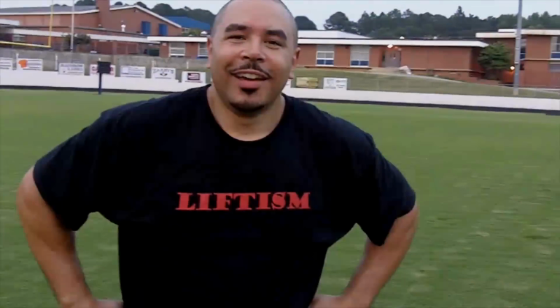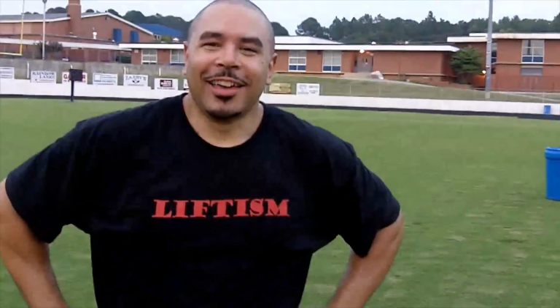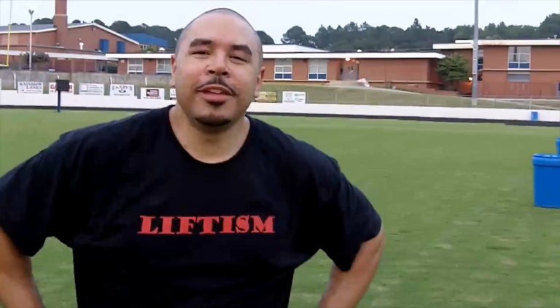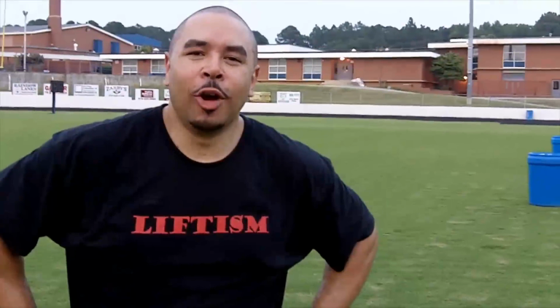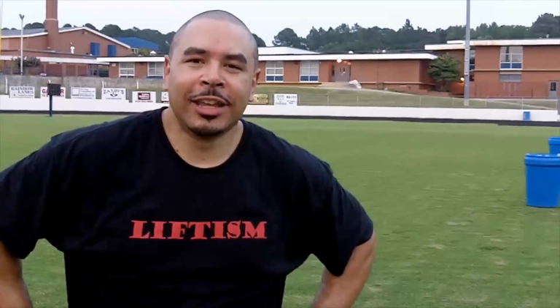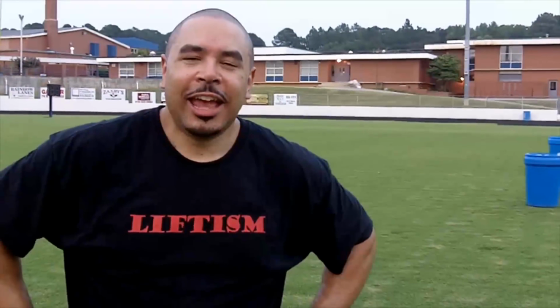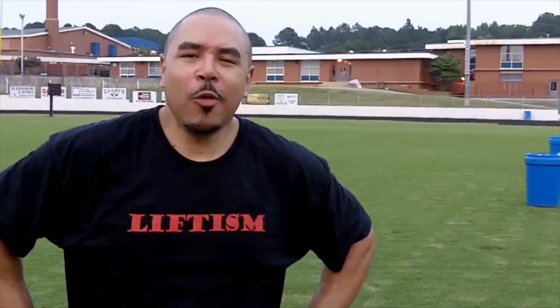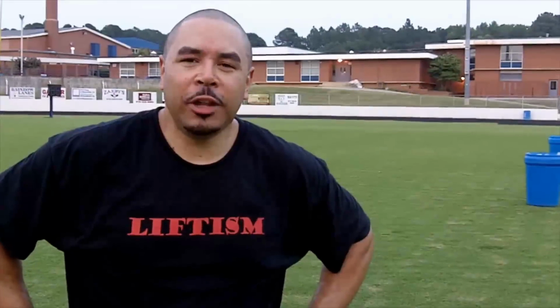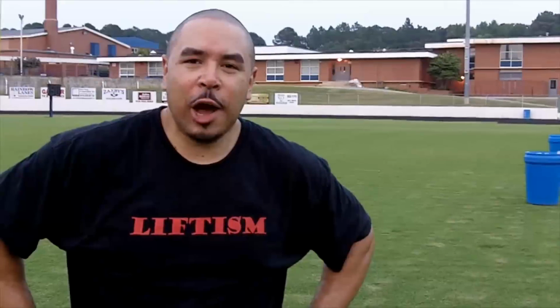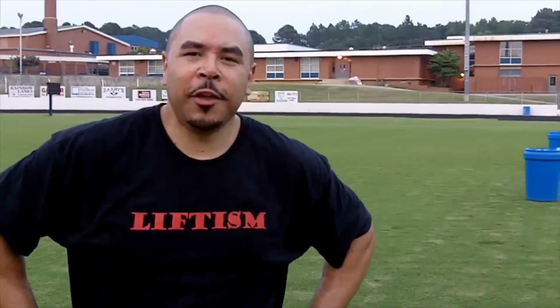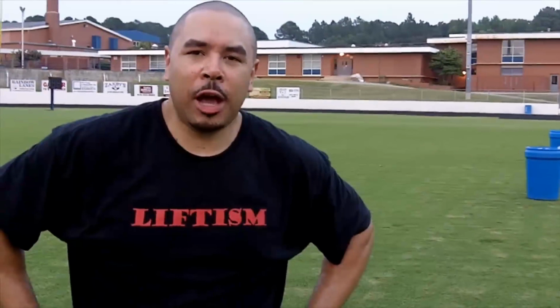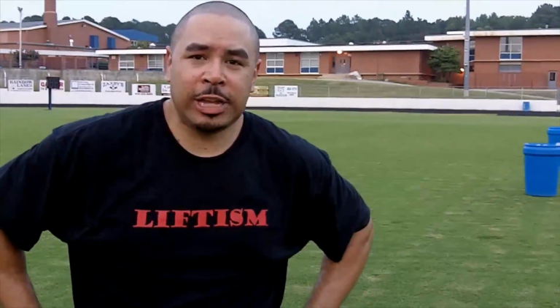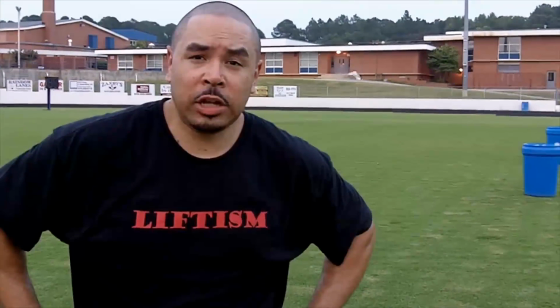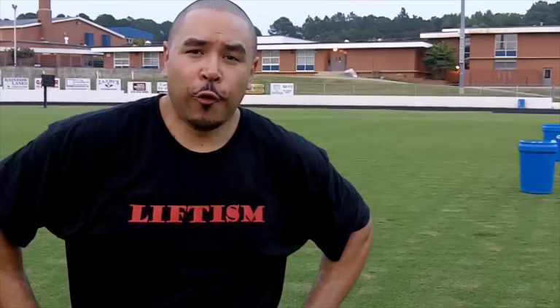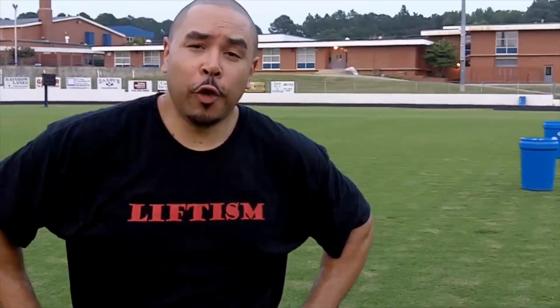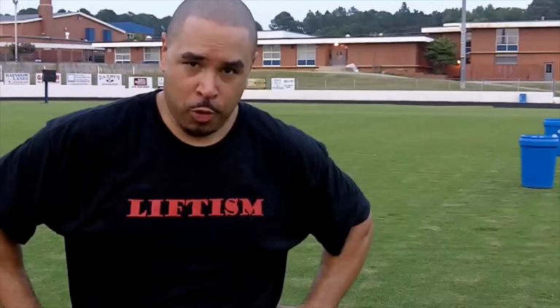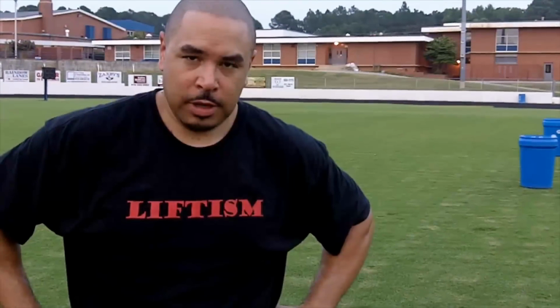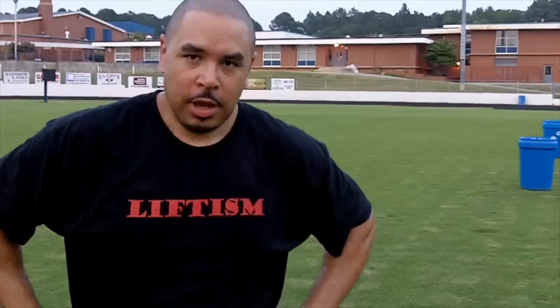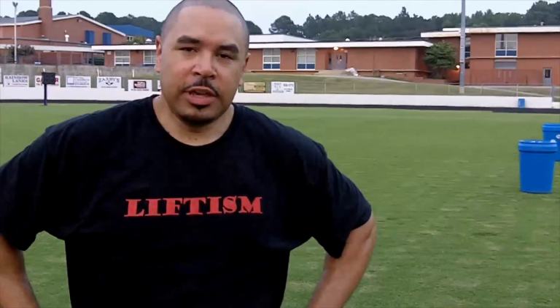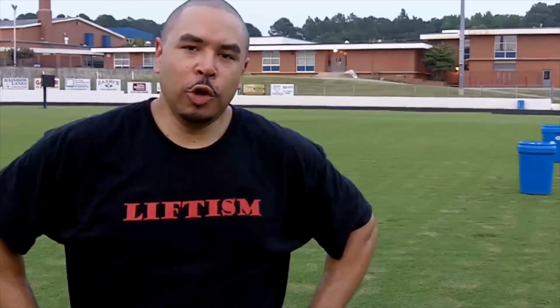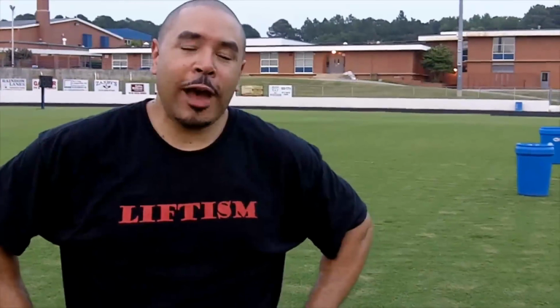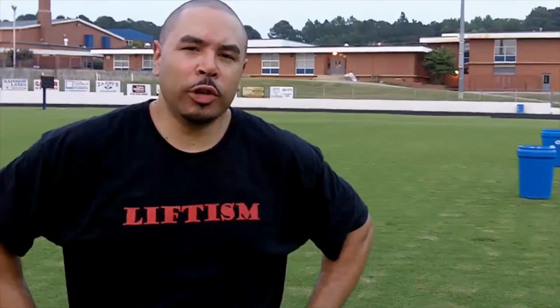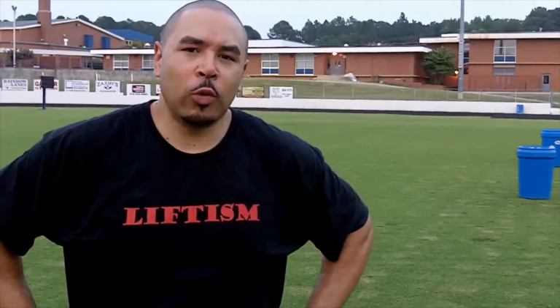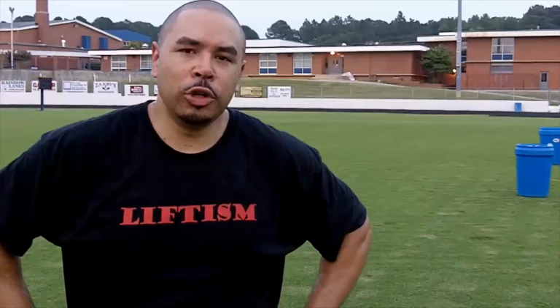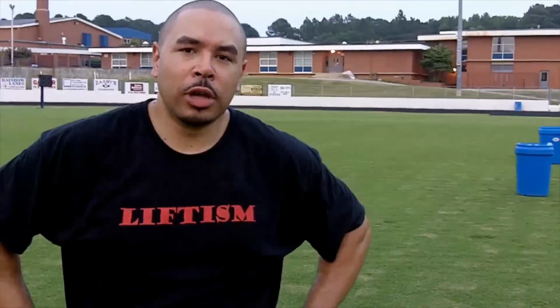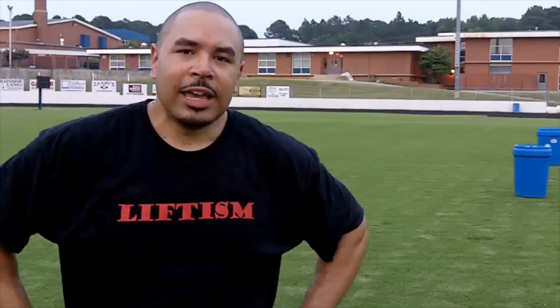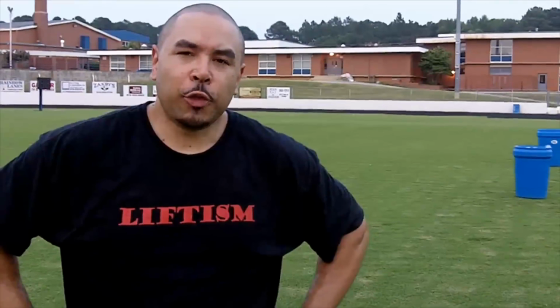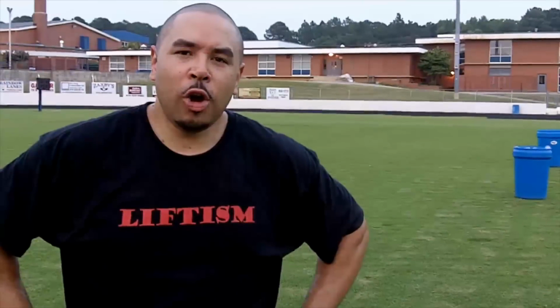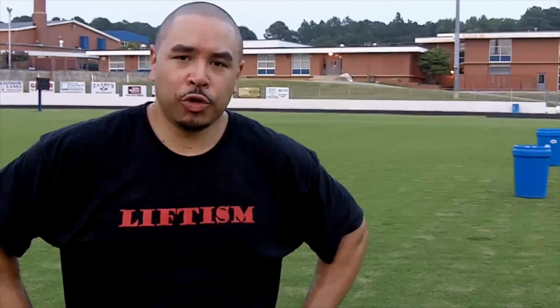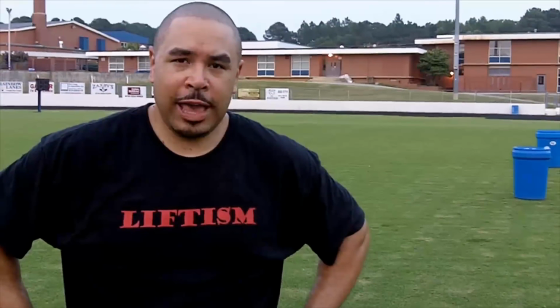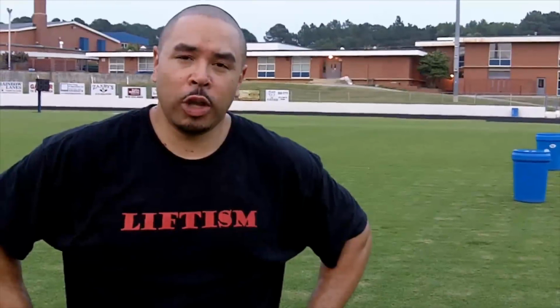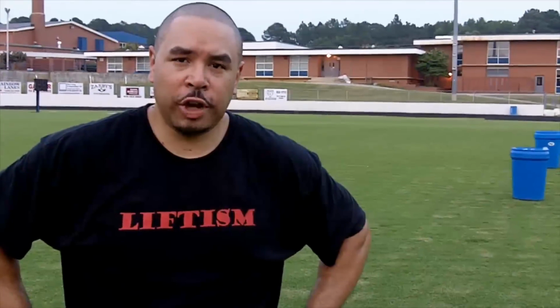Hi, I'm Damon Nolan, and today we are finishing up our NFL Combine Challenge for the Levroney Report. The two final drills that we will do are the three-cone drill and the 20-yard shuffle.